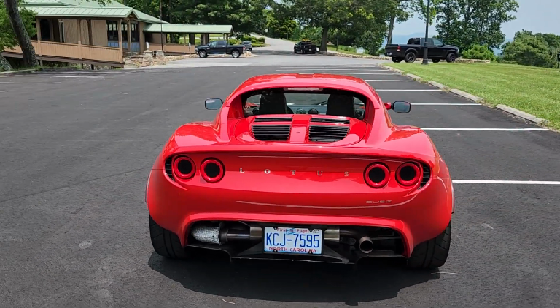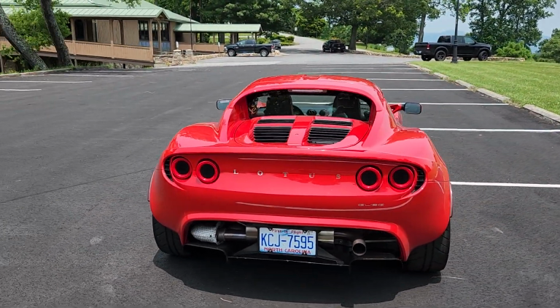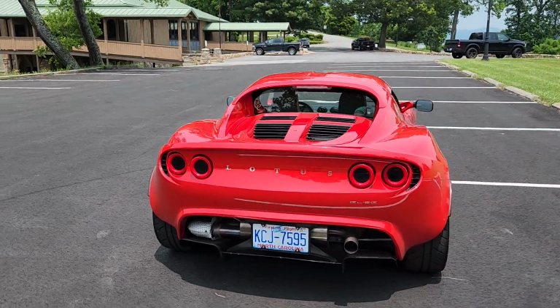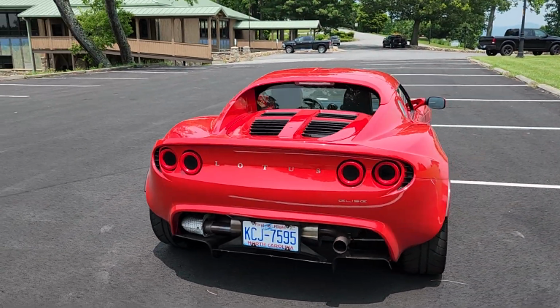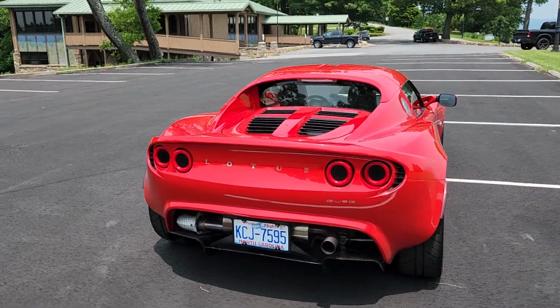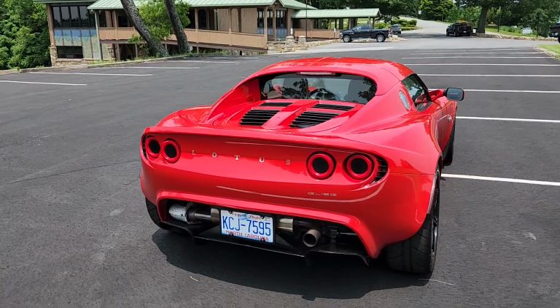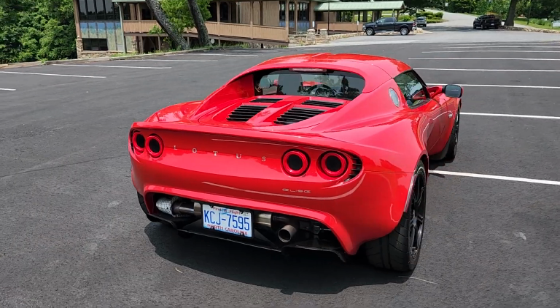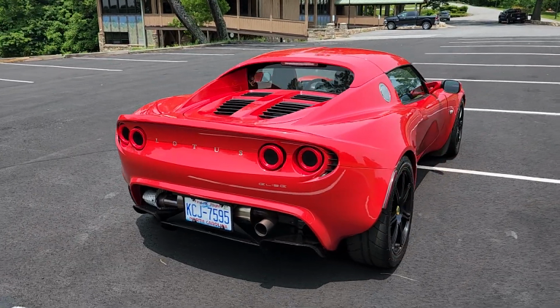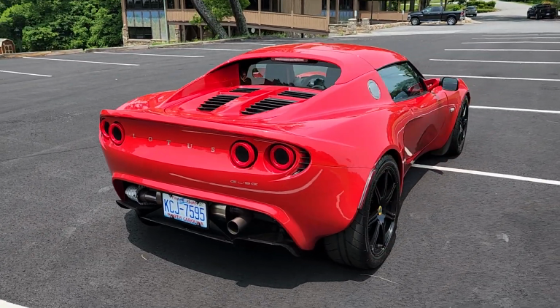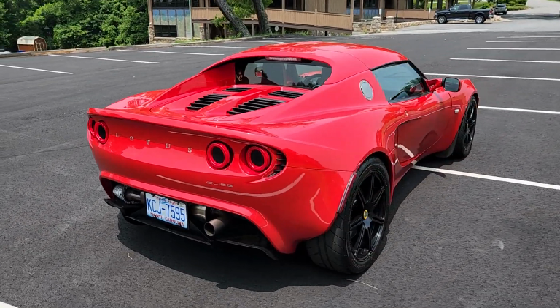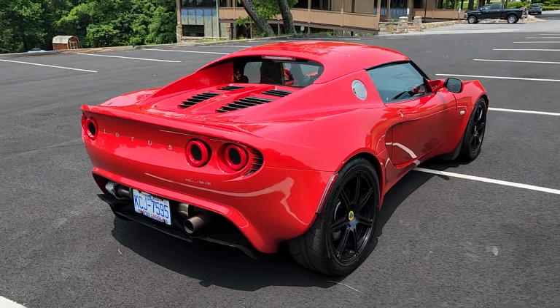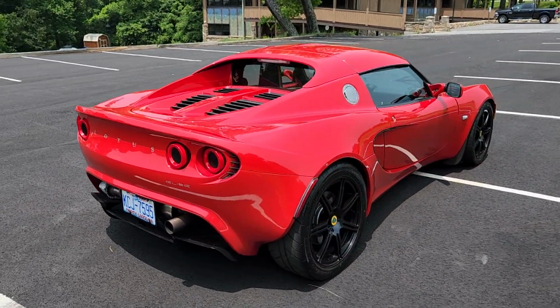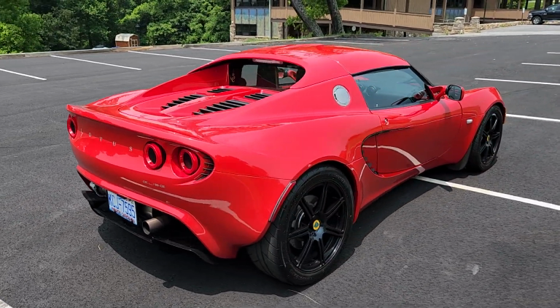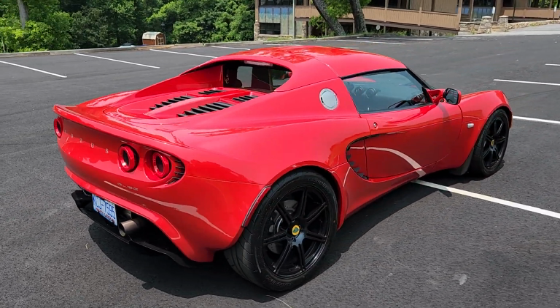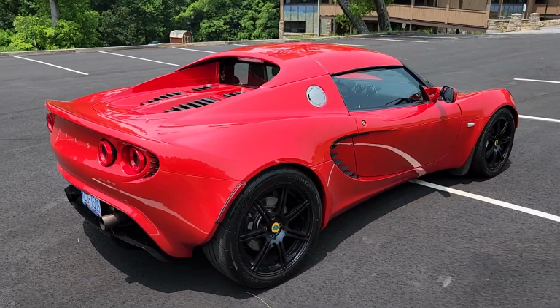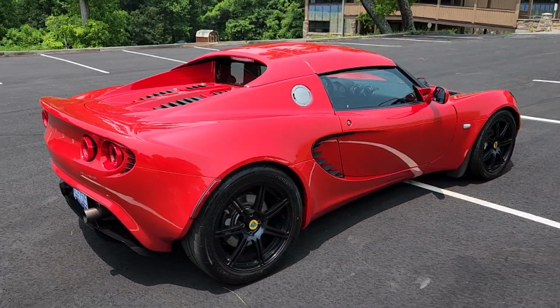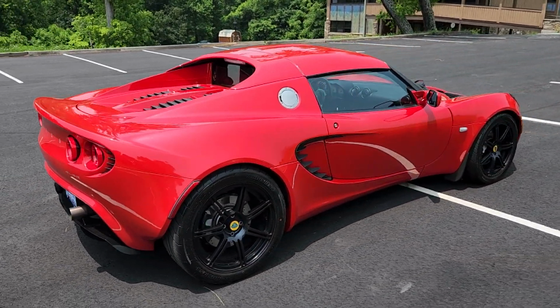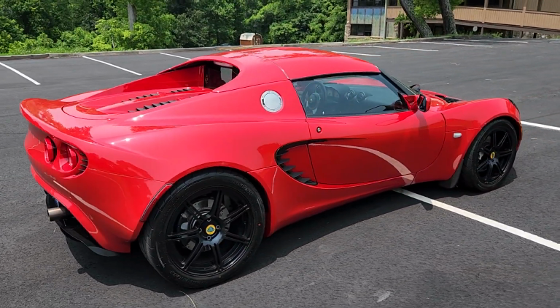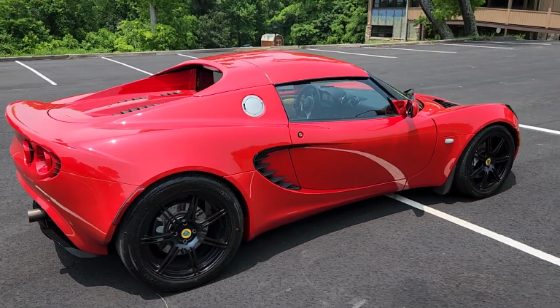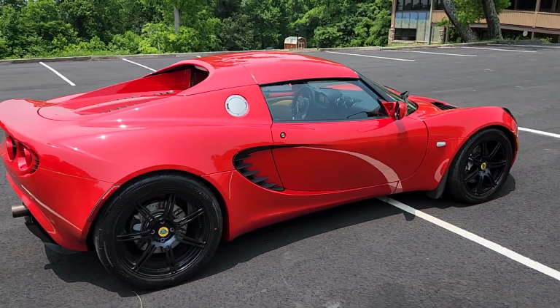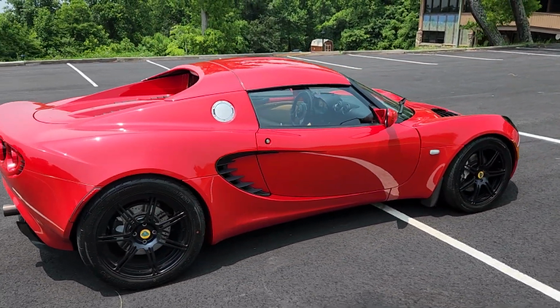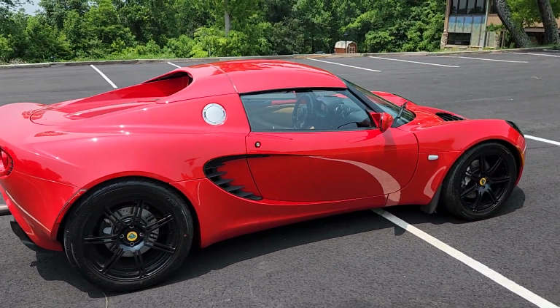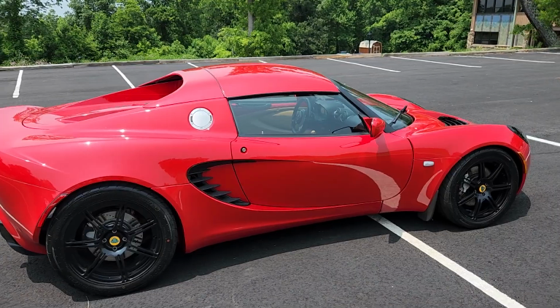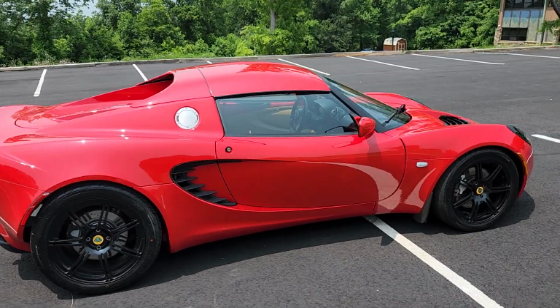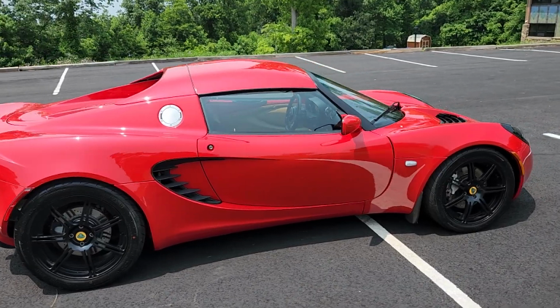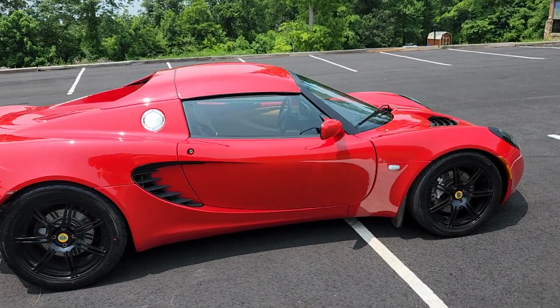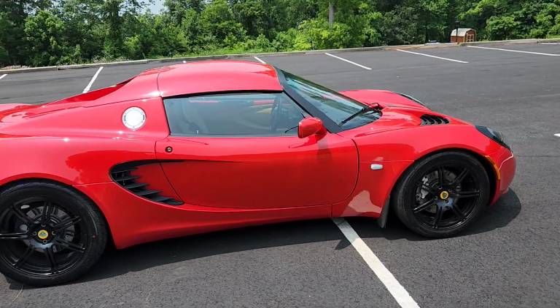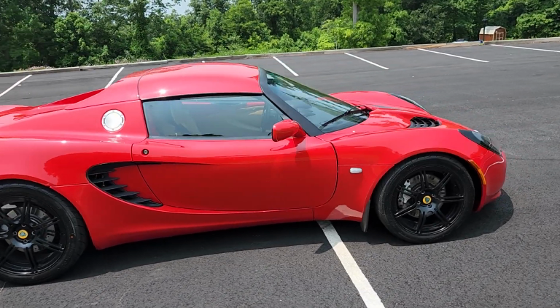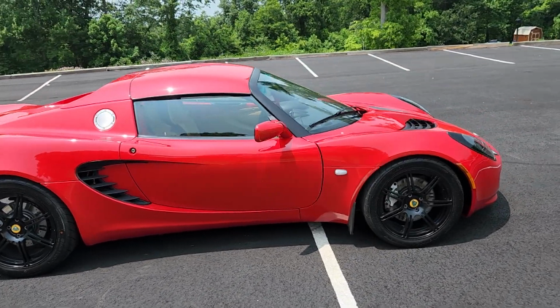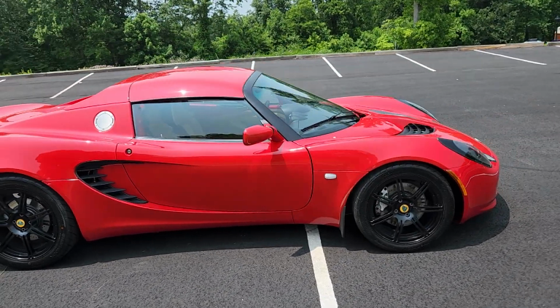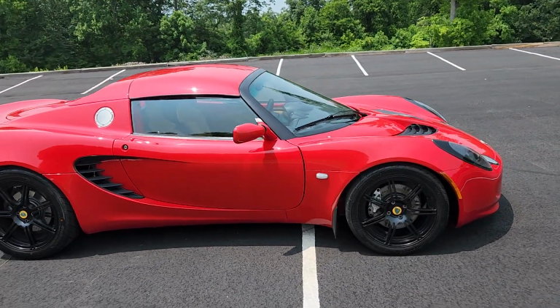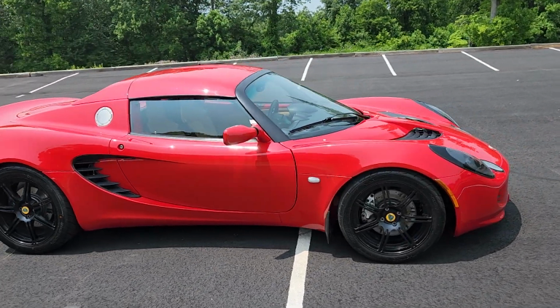It does have some tasteful modifications. It is in wonderful condition with only 28,000 miles on it.